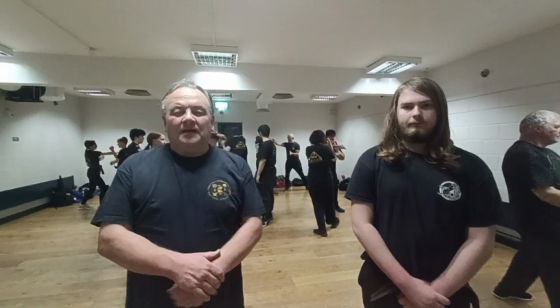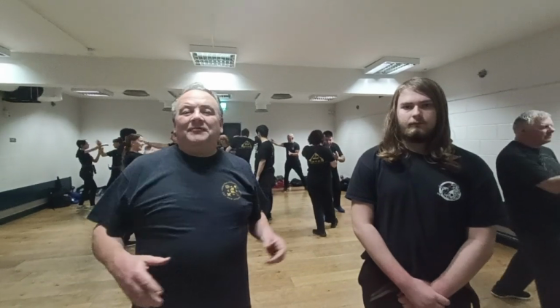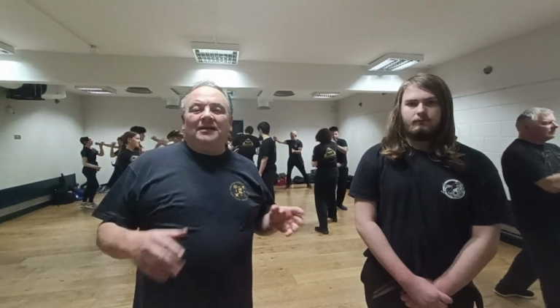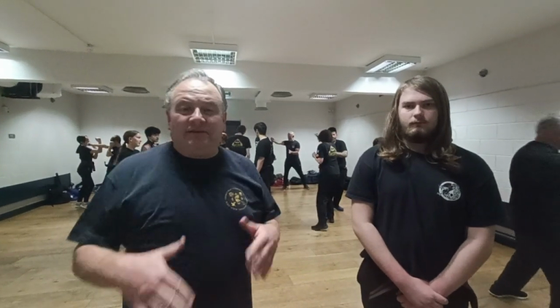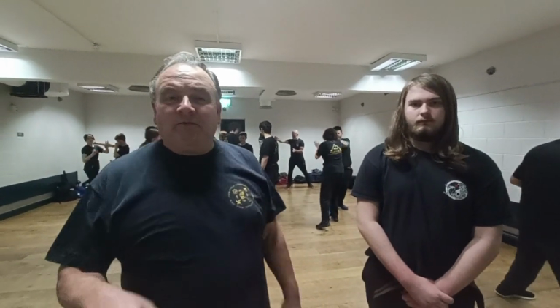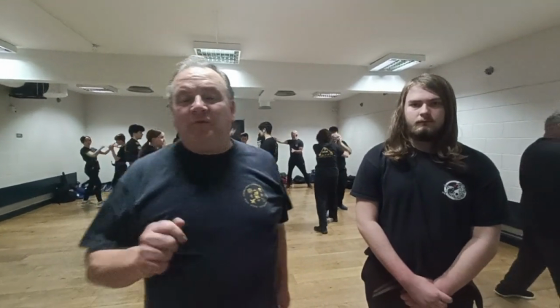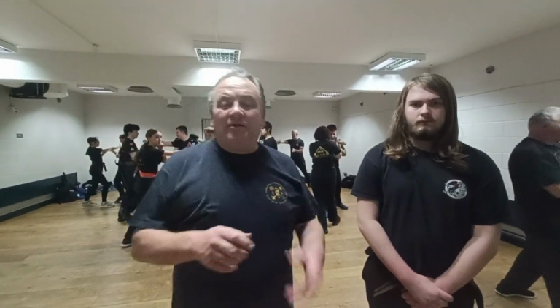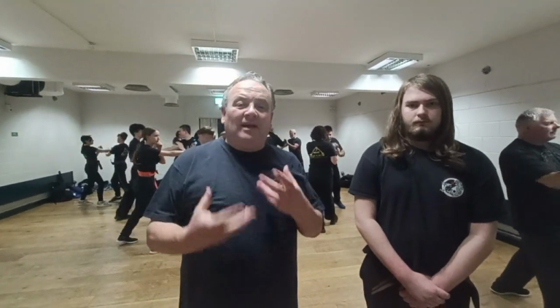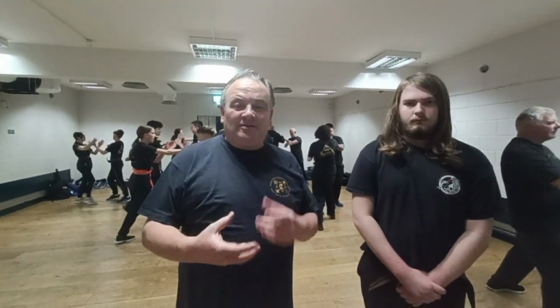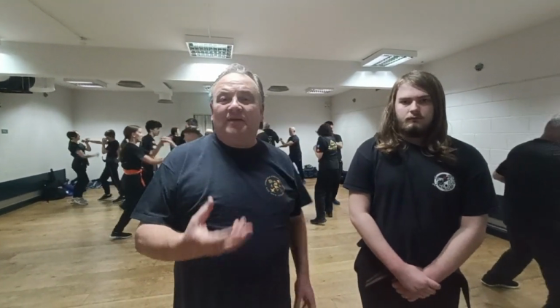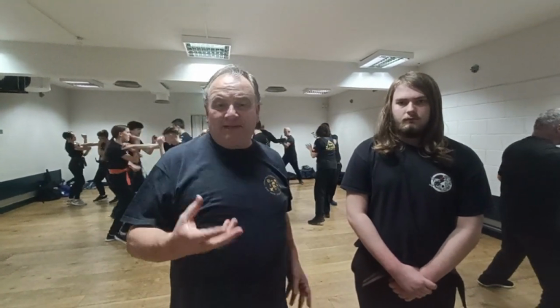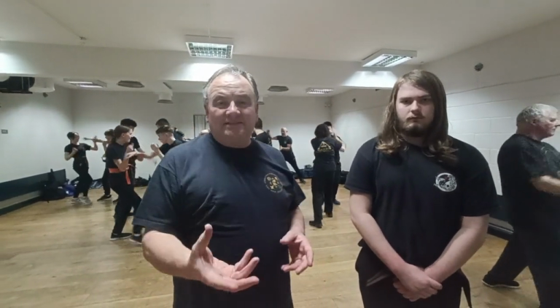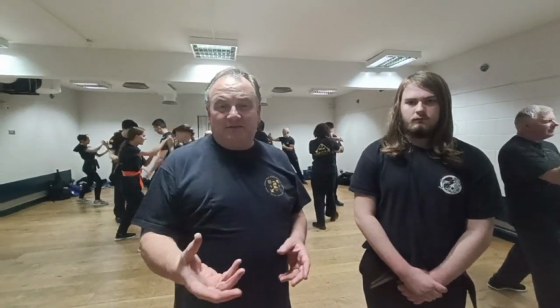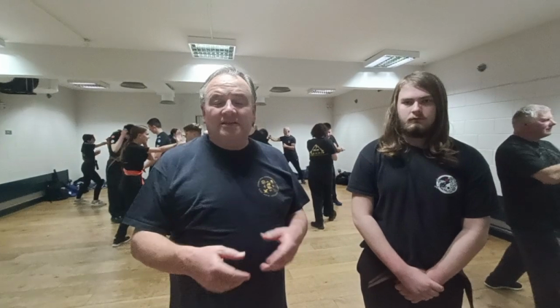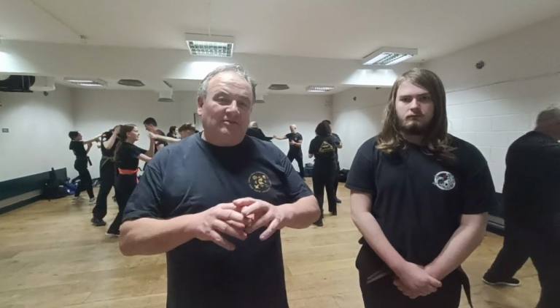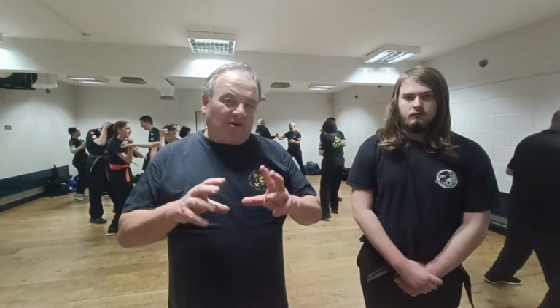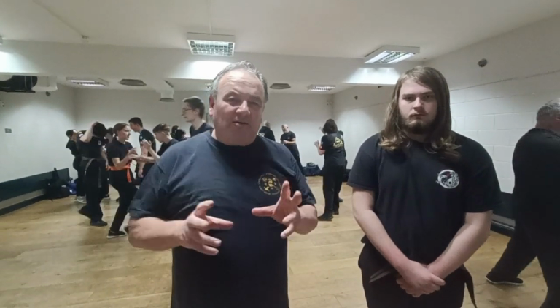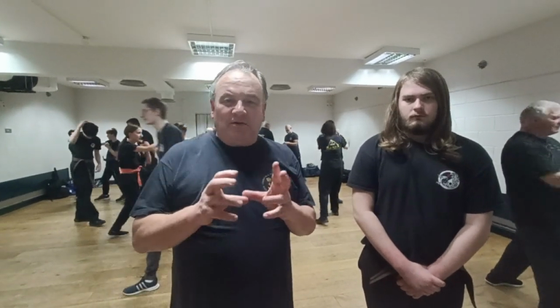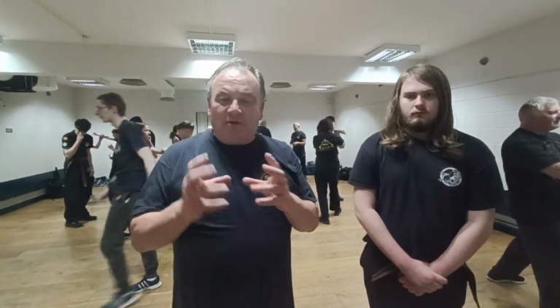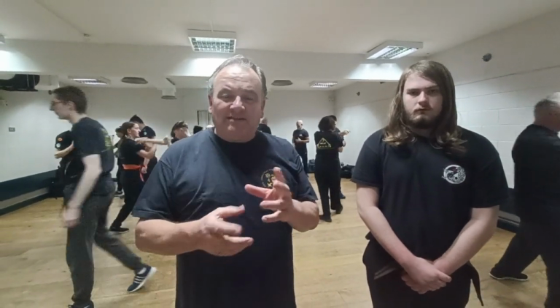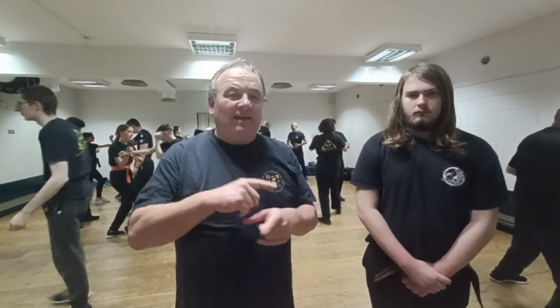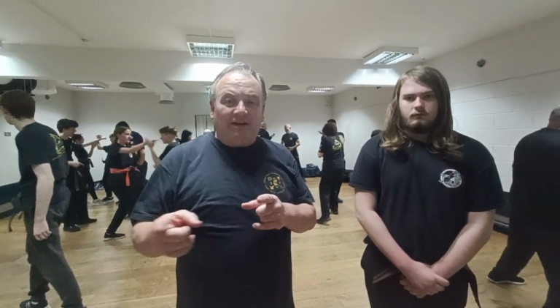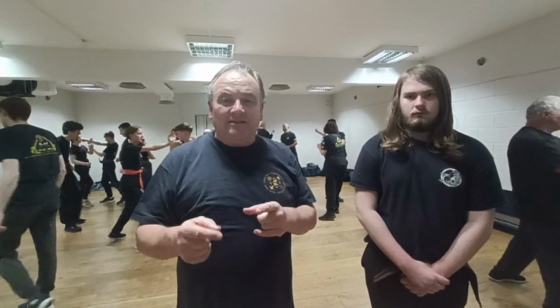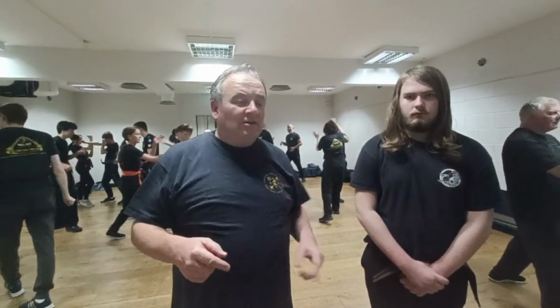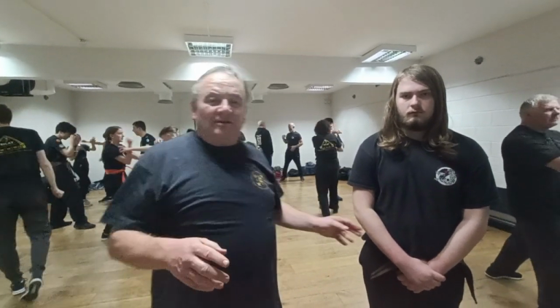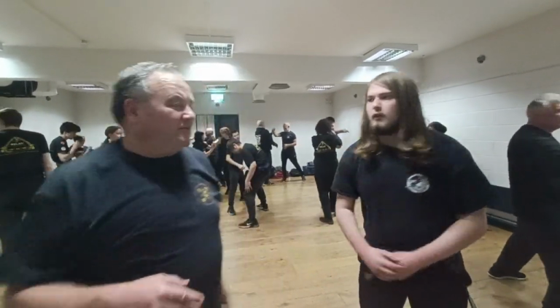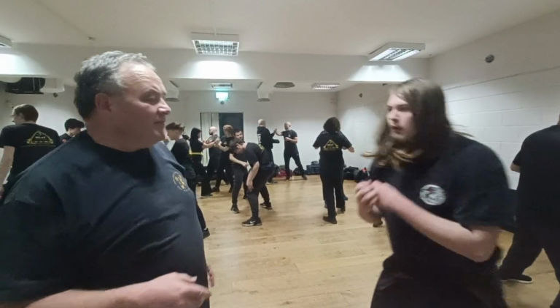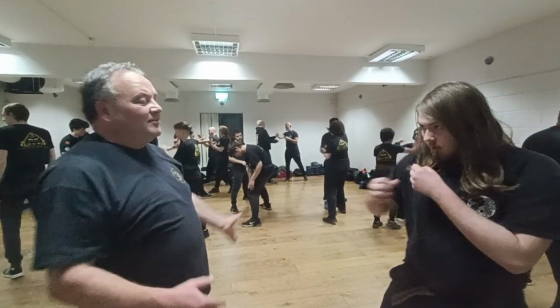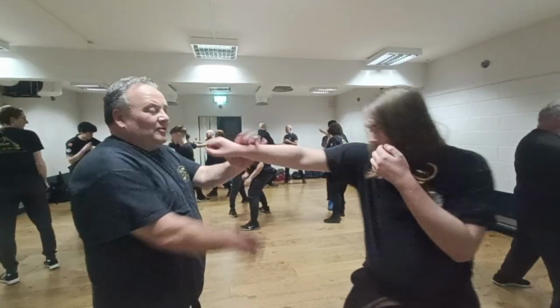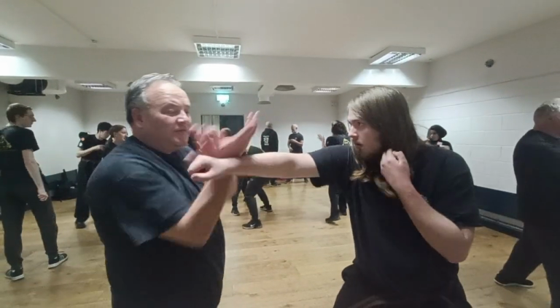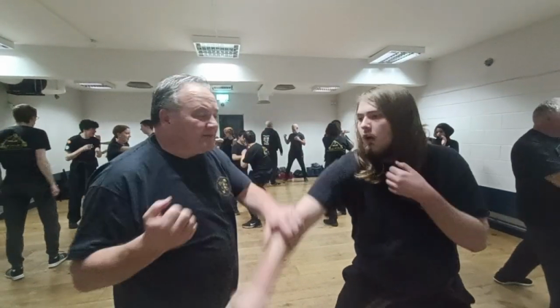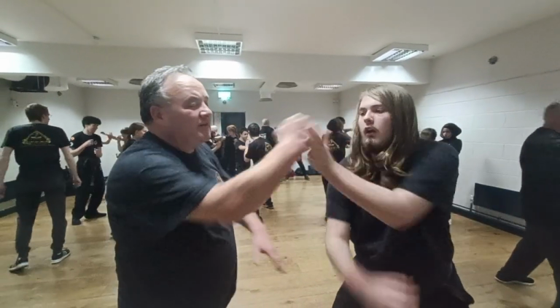Hi everyone, this week we're going to be working on hand drills that we find inside the Malay Silat drills. These drills are to help you with your coordination between left and right hands. So we're going to start off with some very, very simple ones, called the first speed drill.